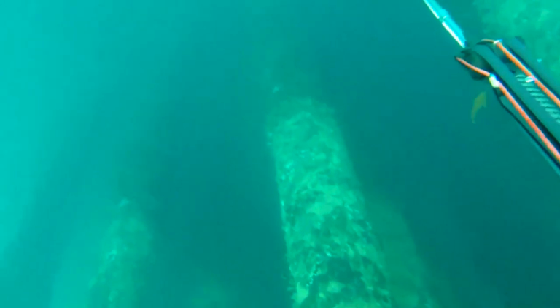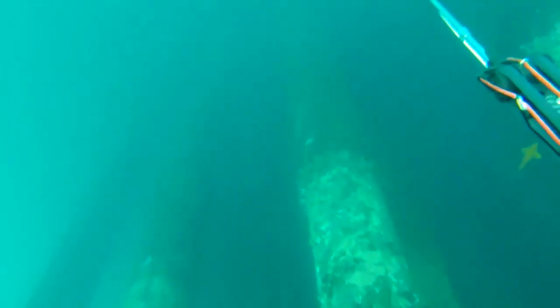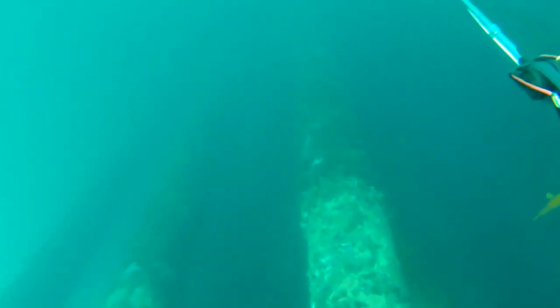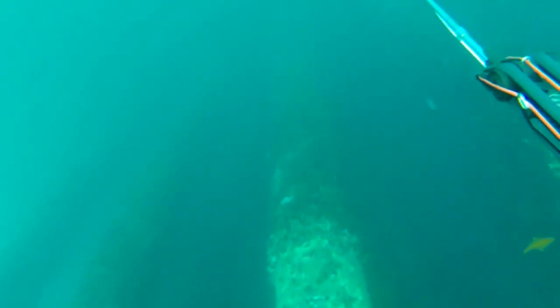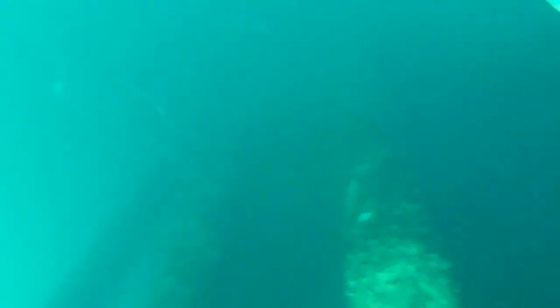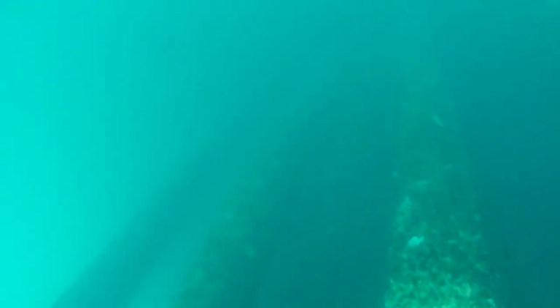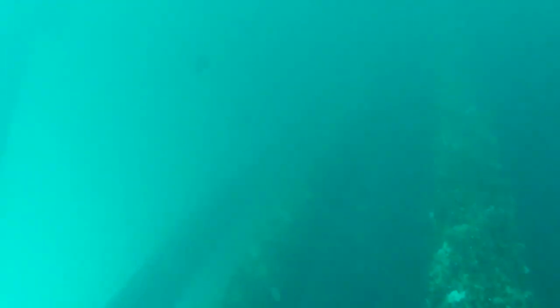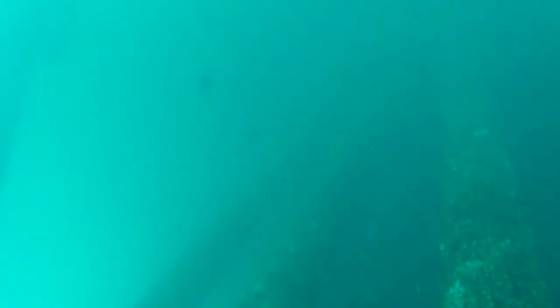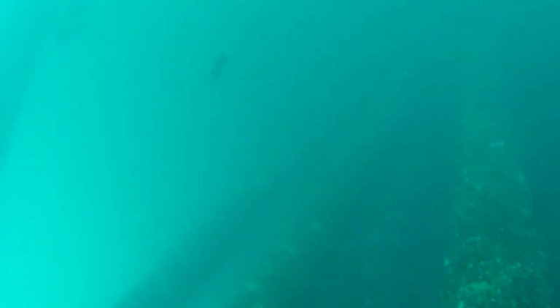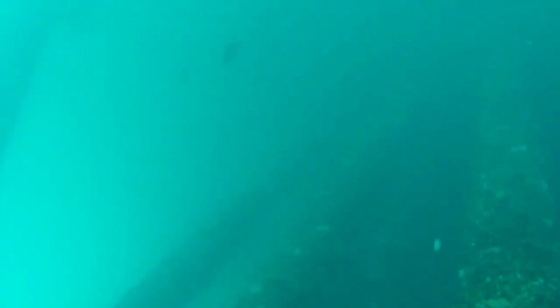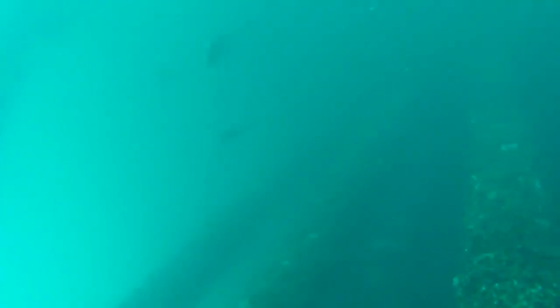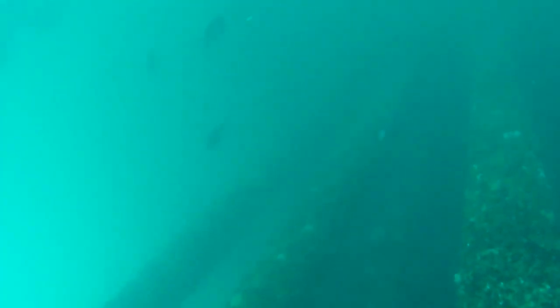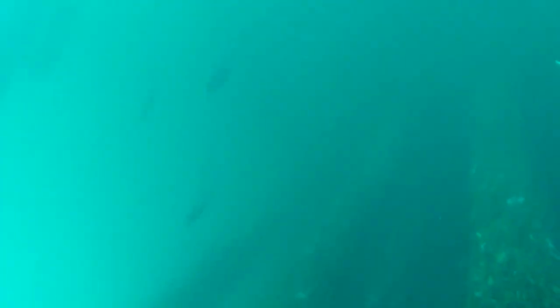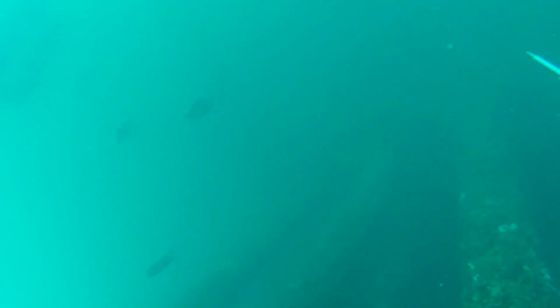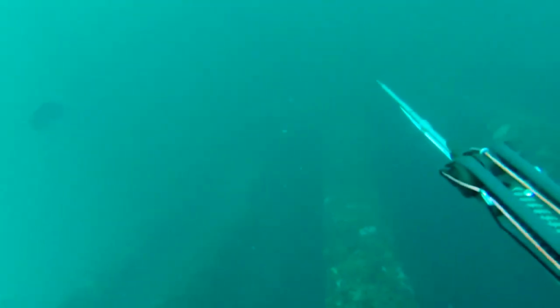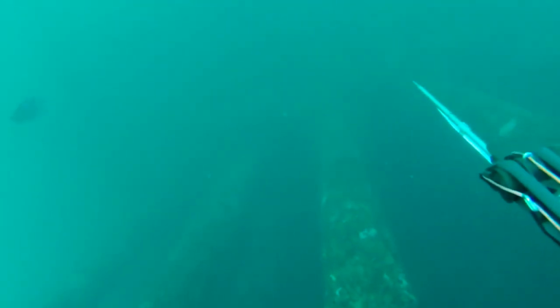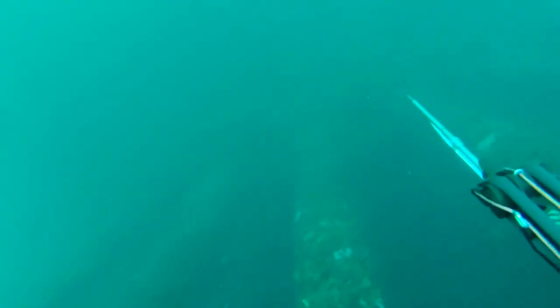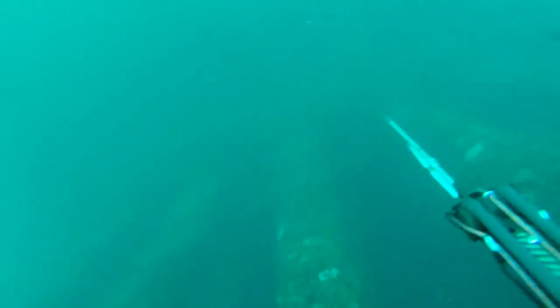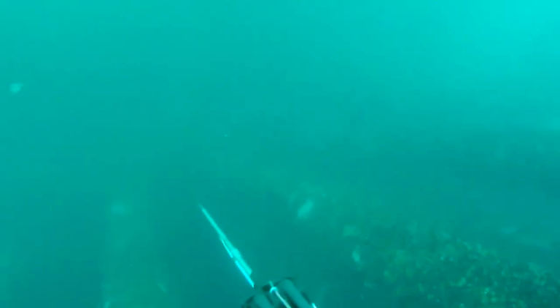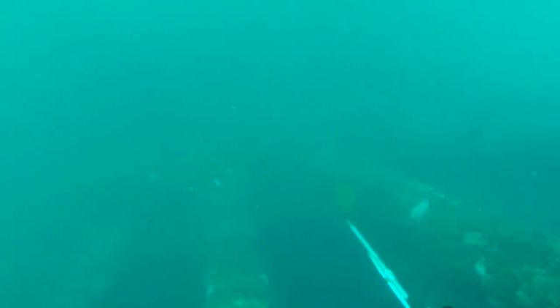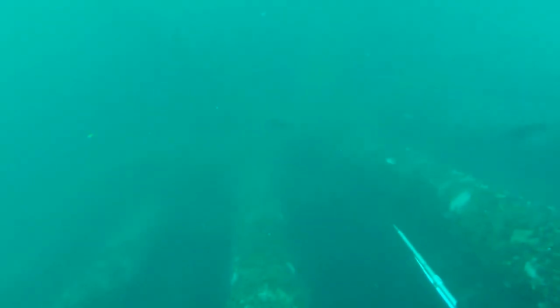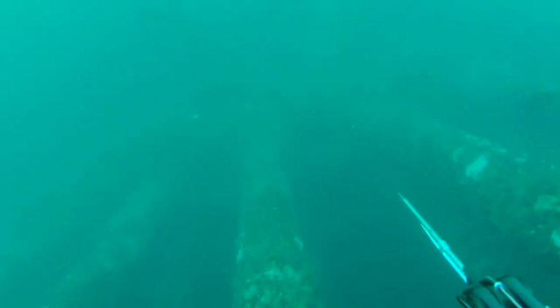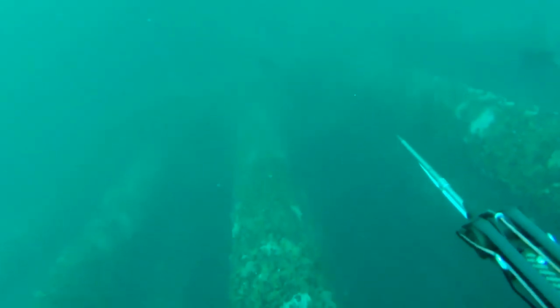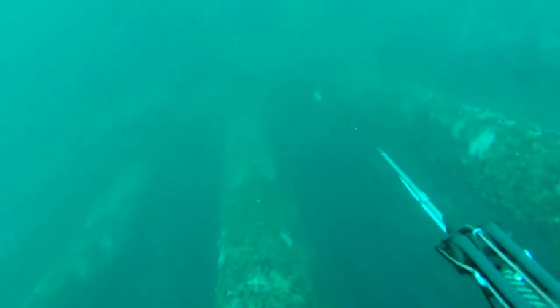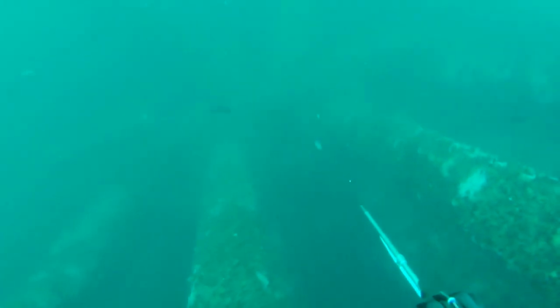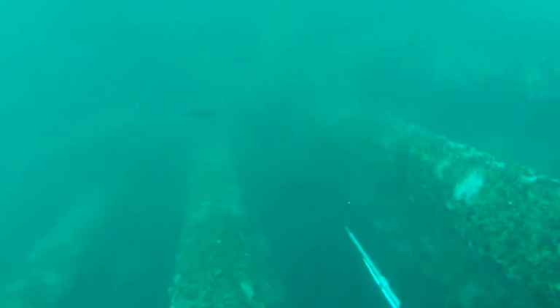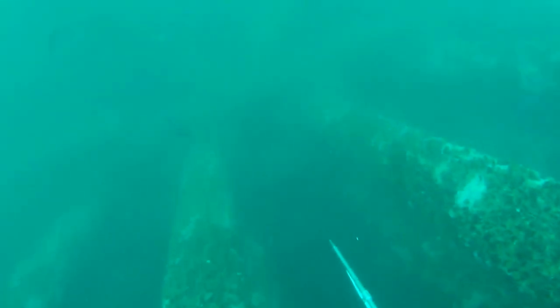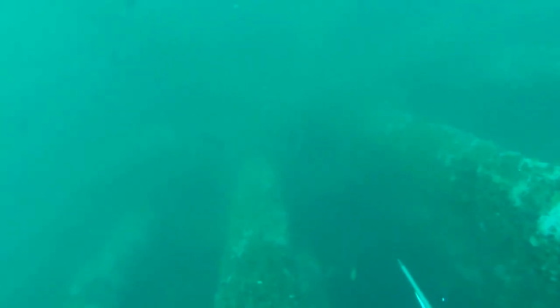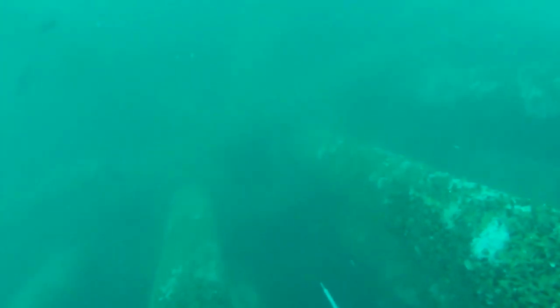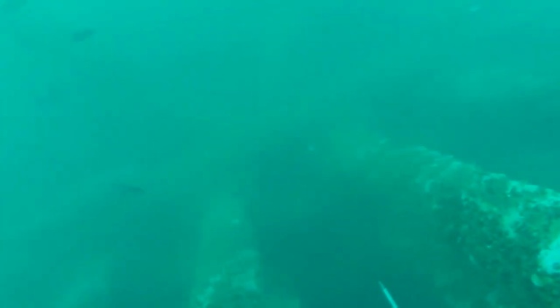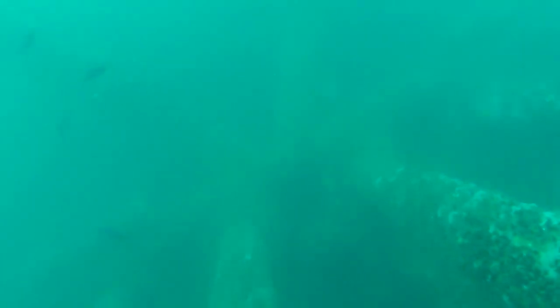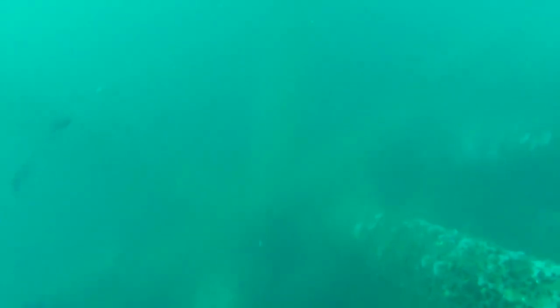I'm just going to let you guys enjoy this. This is a deeper dive. This is my buddy Matt going beyond the bottom pylons so that you can see, if you're a more advanced diver, what it's like to go this deep.